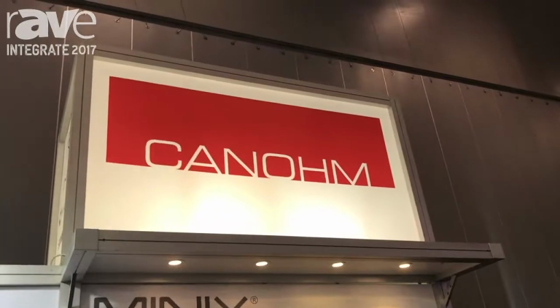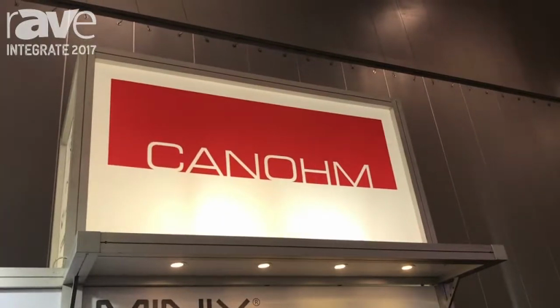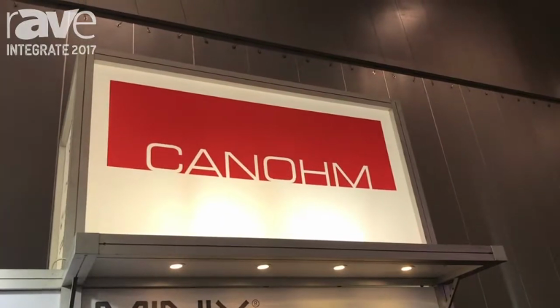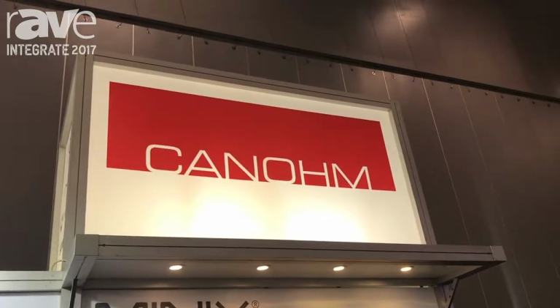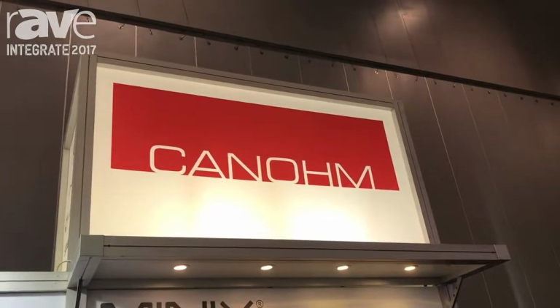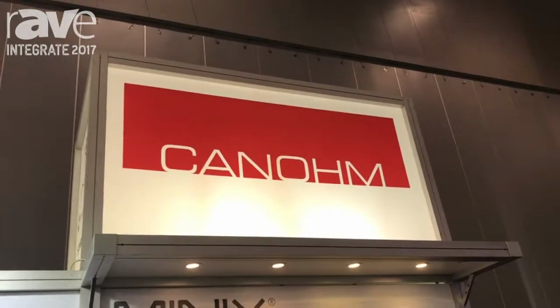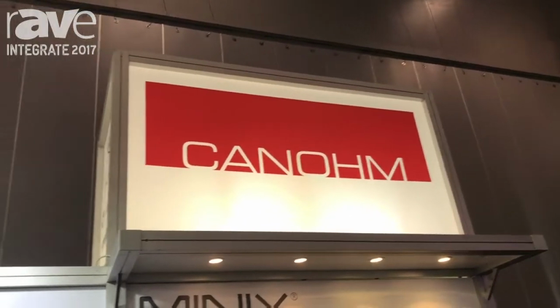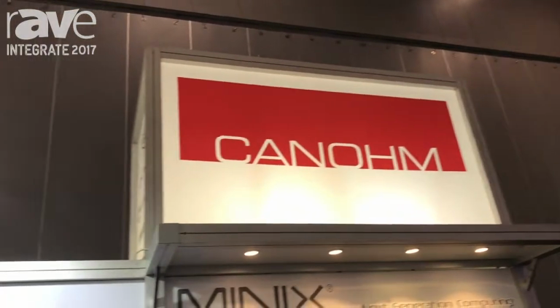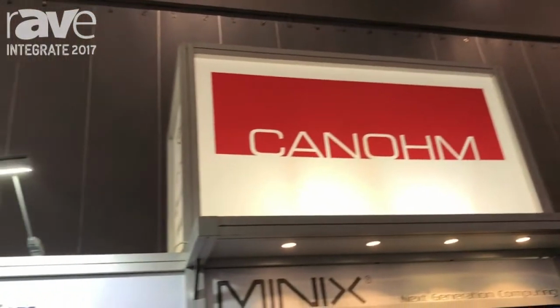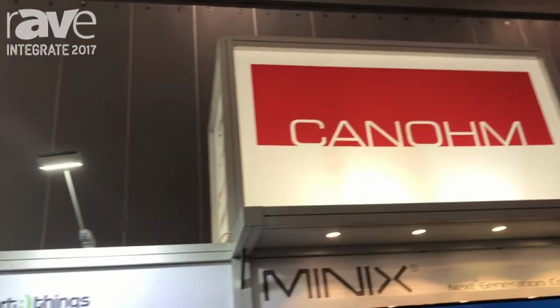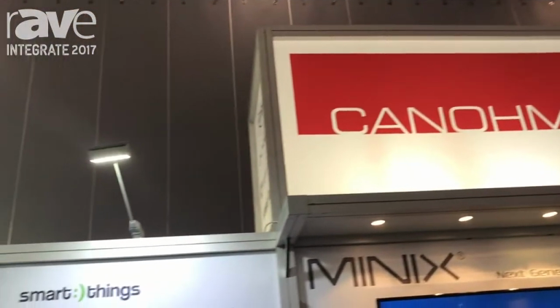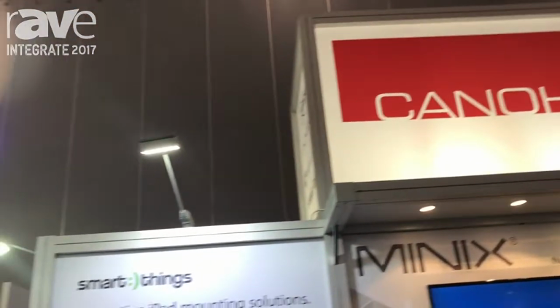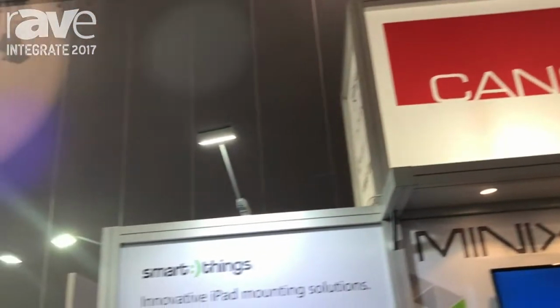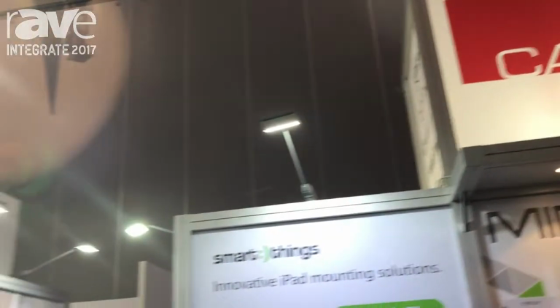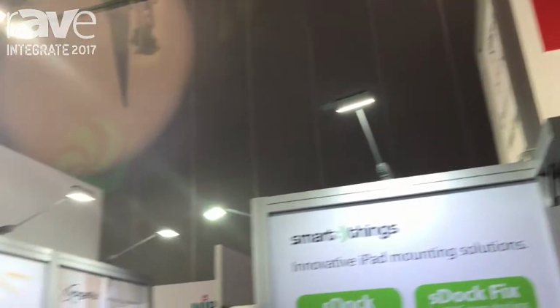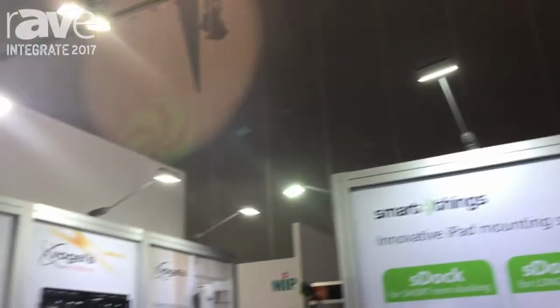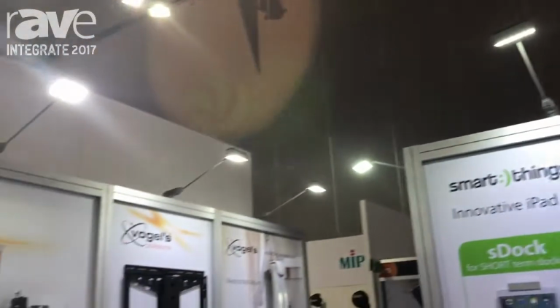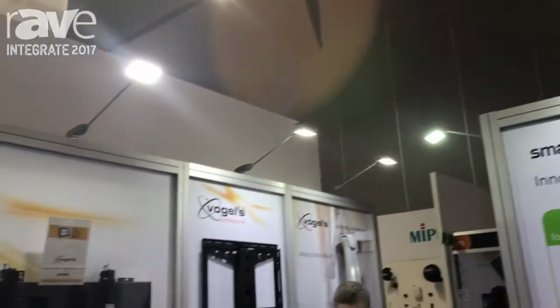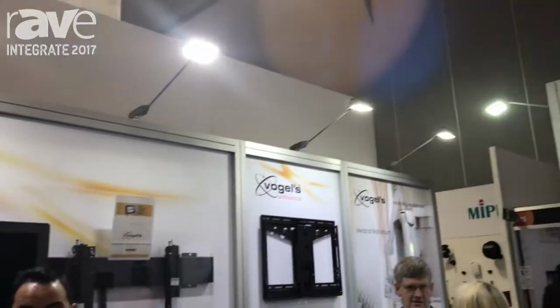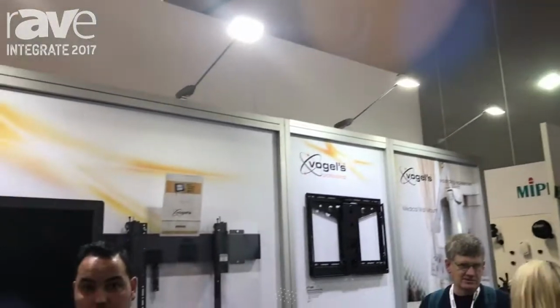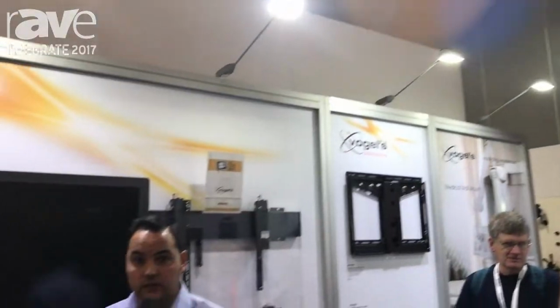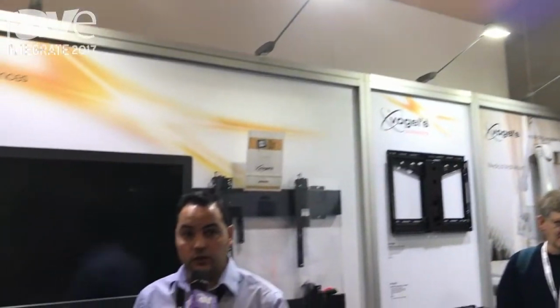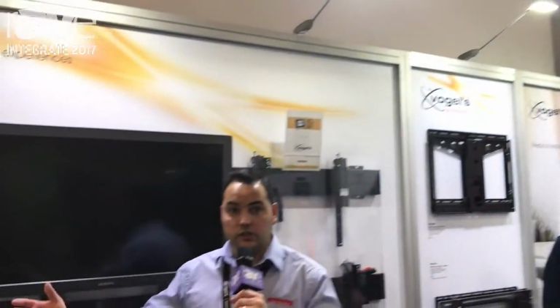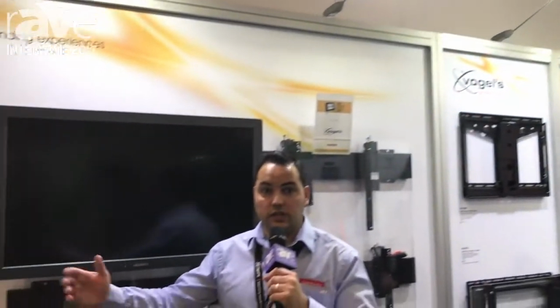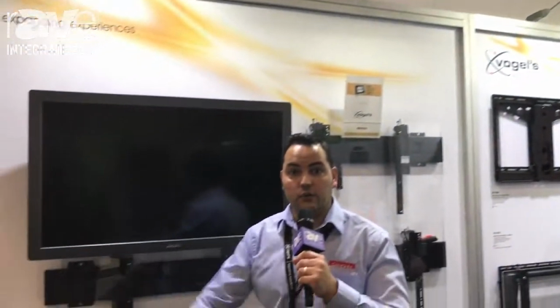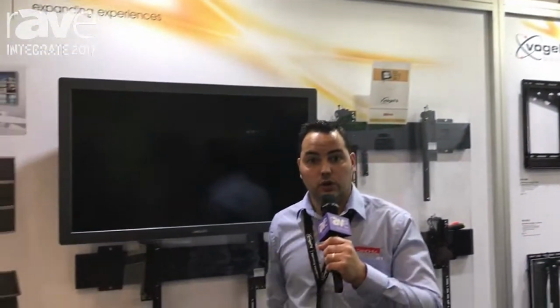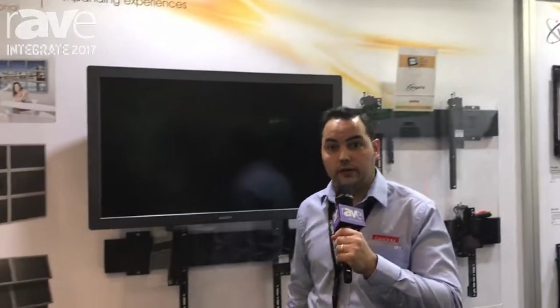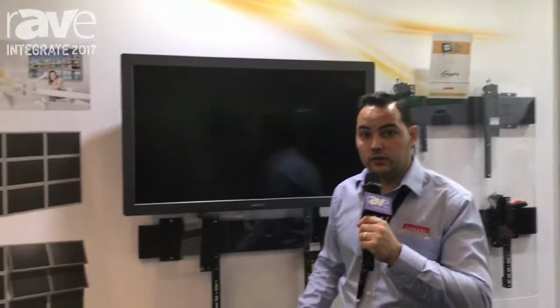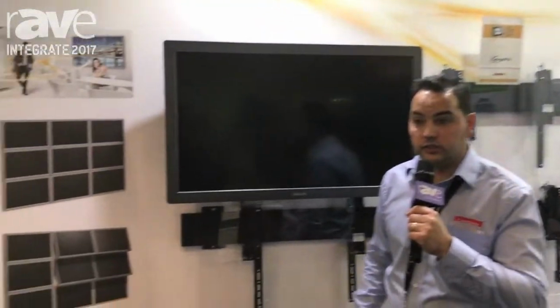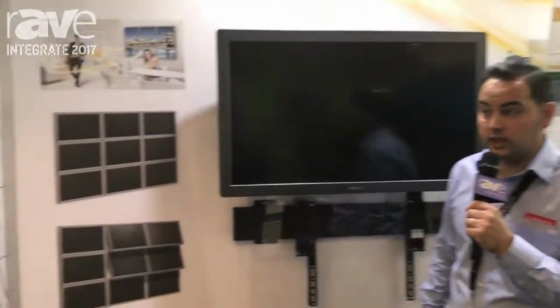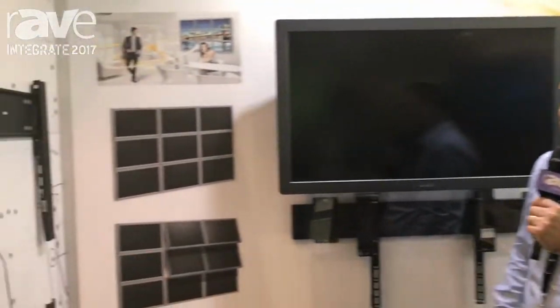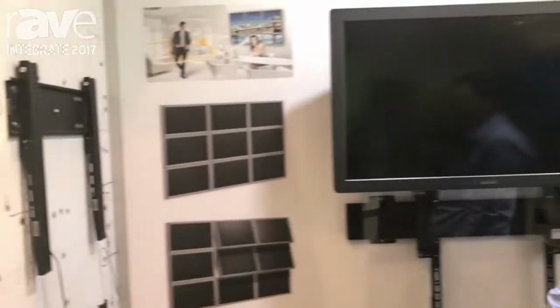Hi, my name's Cameron and welcome to Integrate 2017. We are the distributor for Vogels Manning Solutions and today we're showing off our new 6000 series.